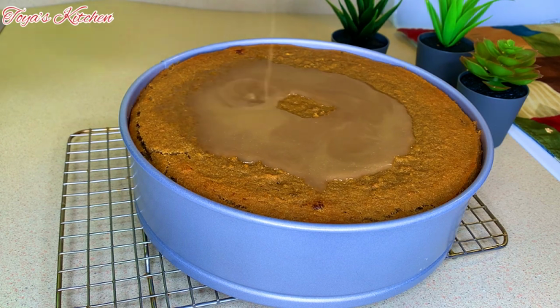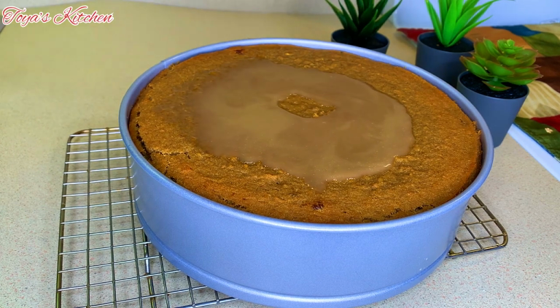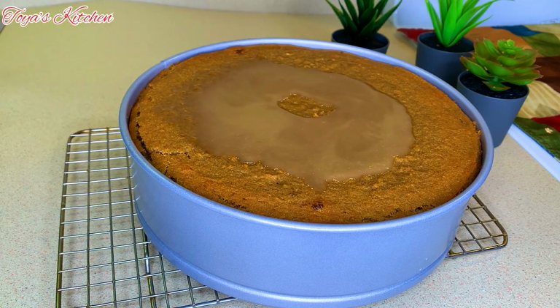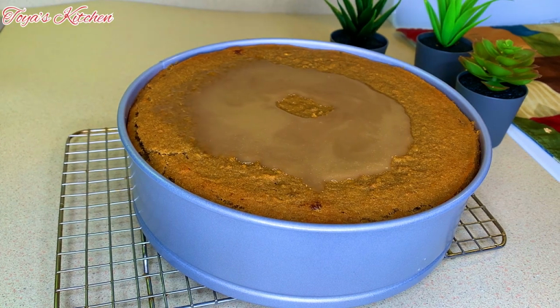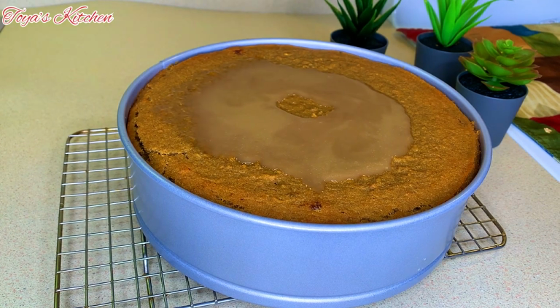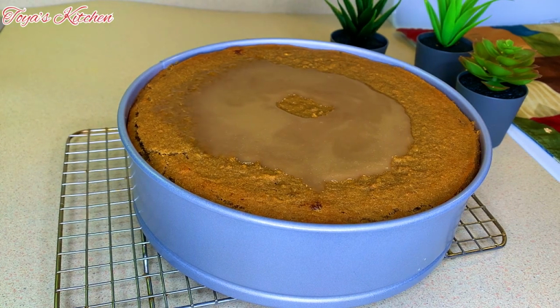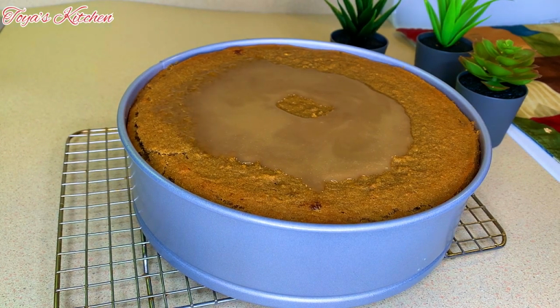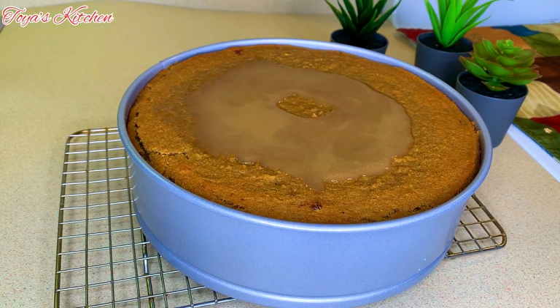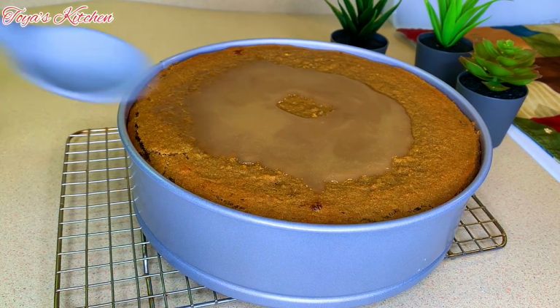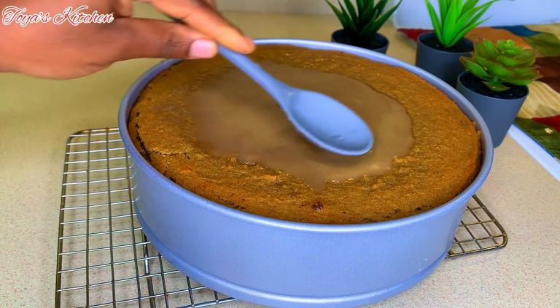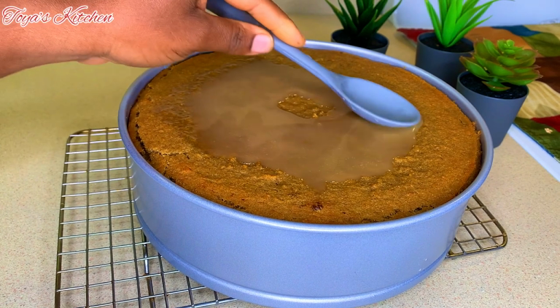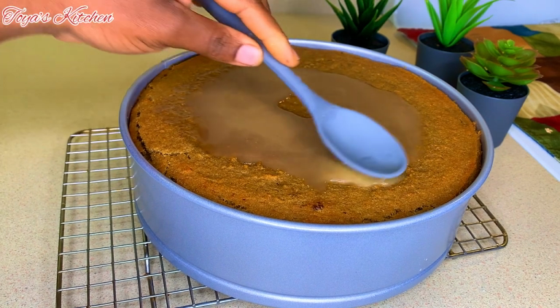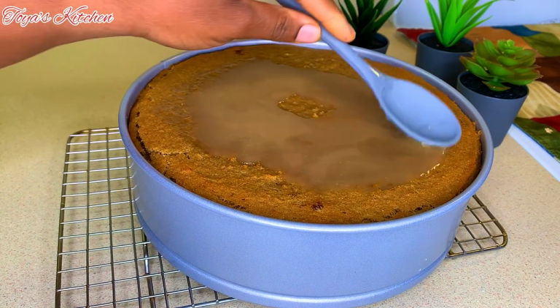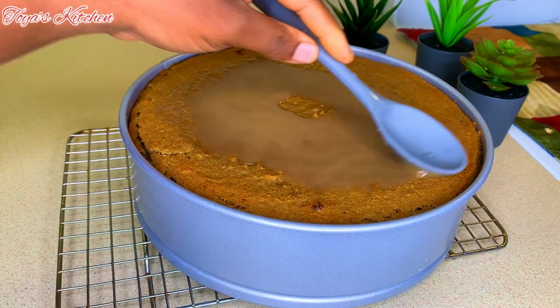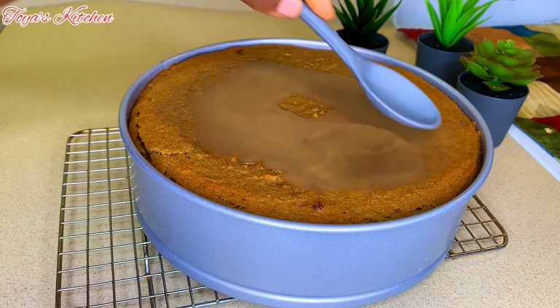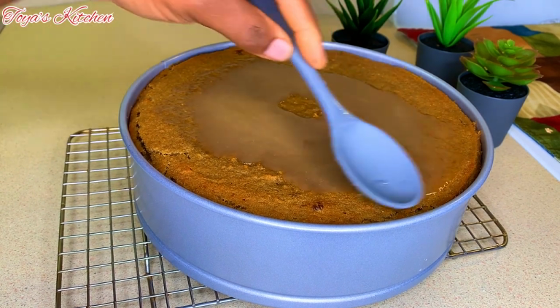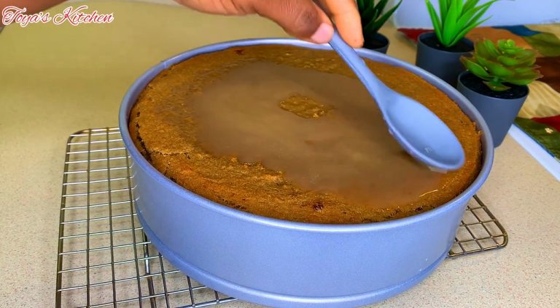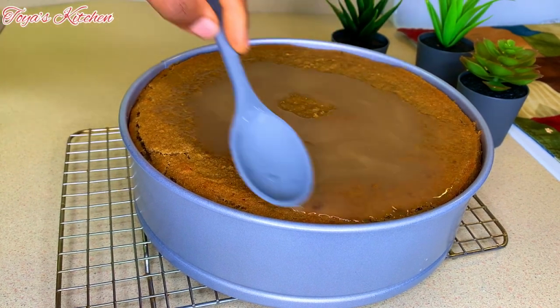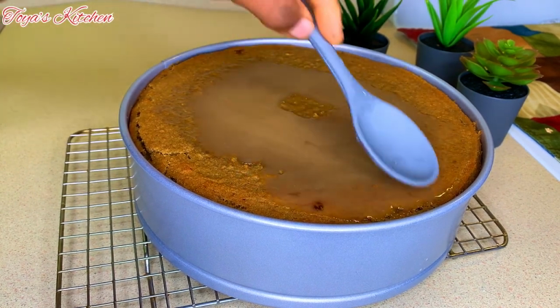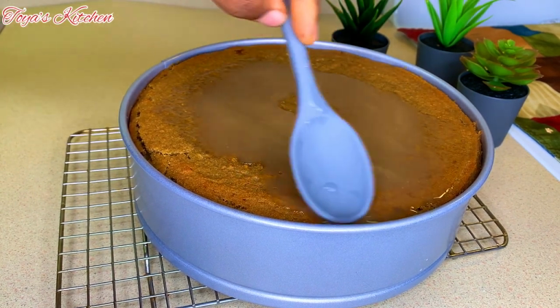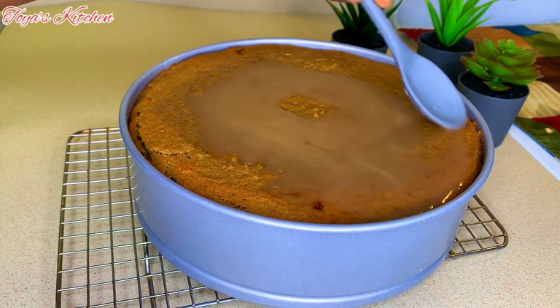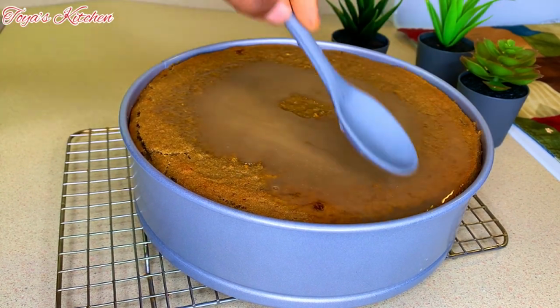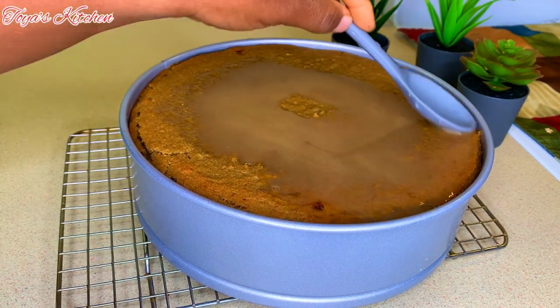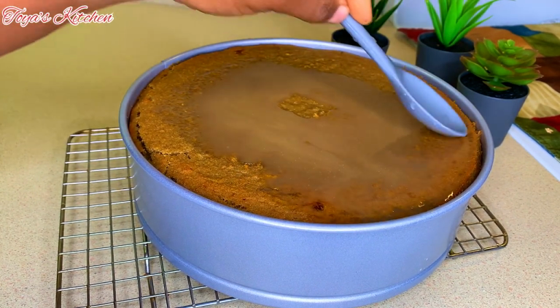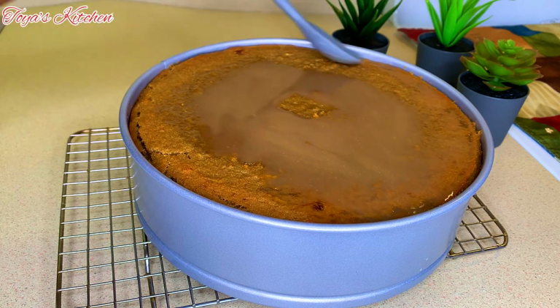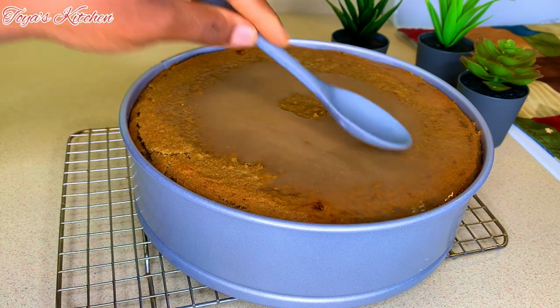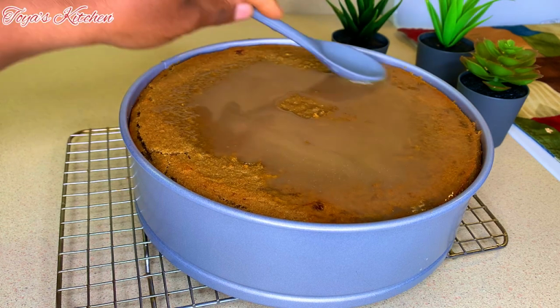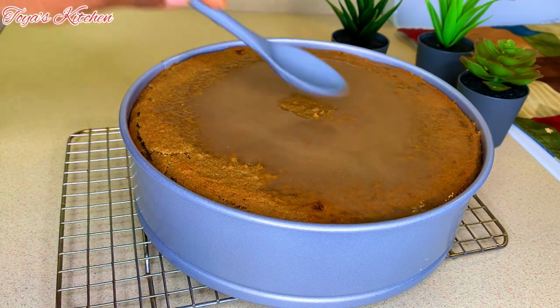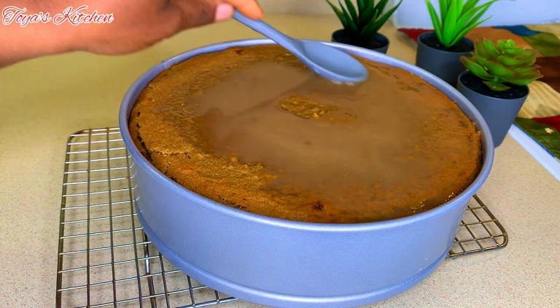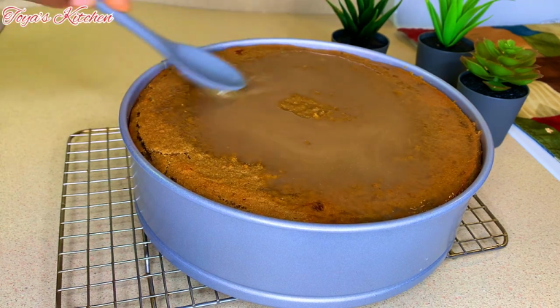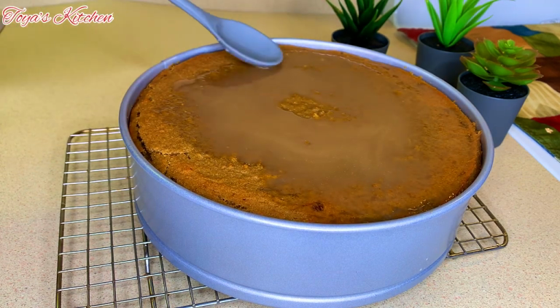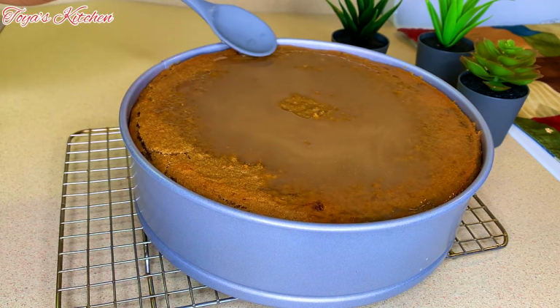The coconut mixture I had reserved to go on top — it was about two tablespoons. As I said, I don't like it too wet, so this is the amount I'm adding to mine, and I'm going to allow it to finish baking.